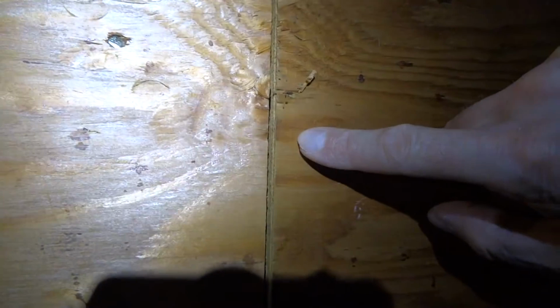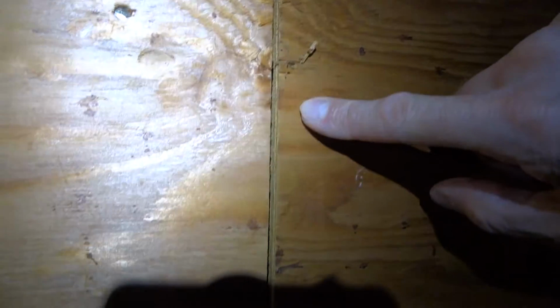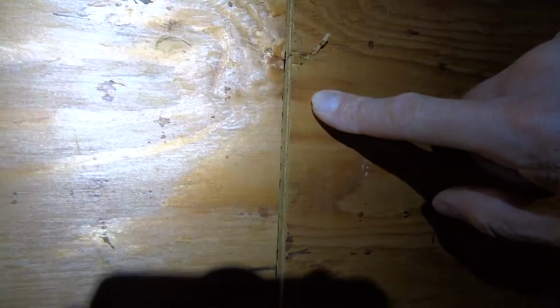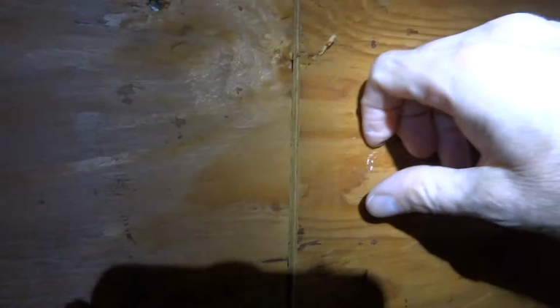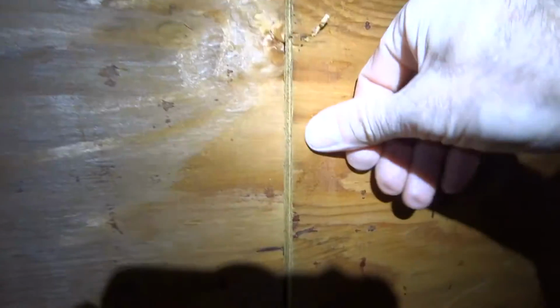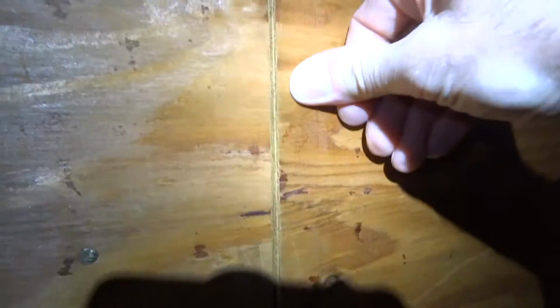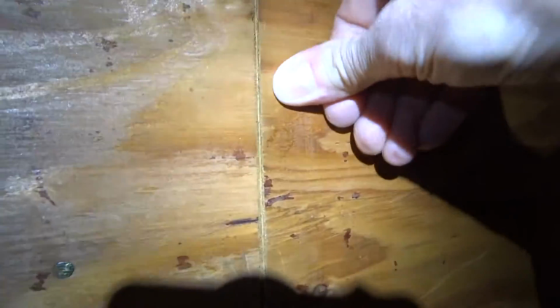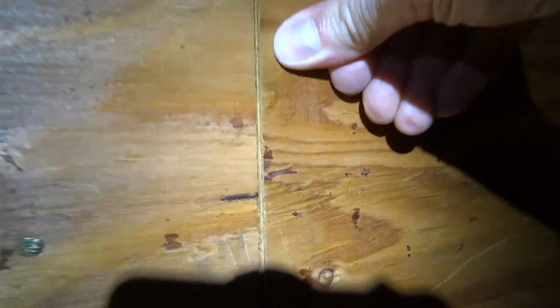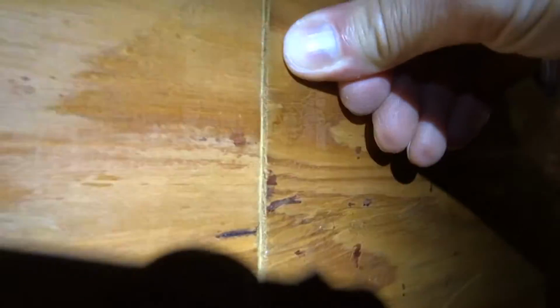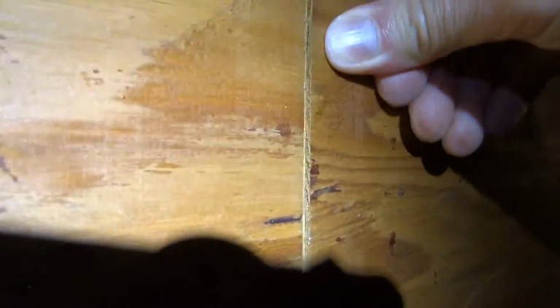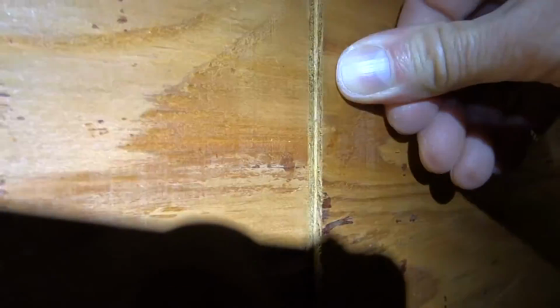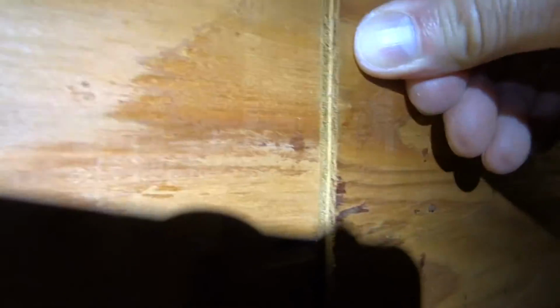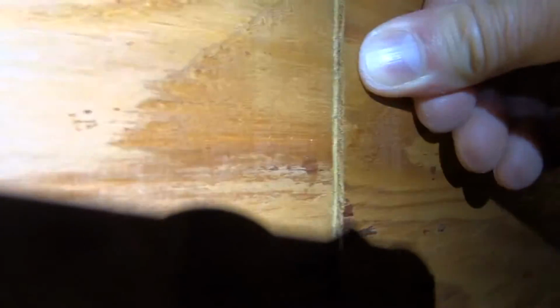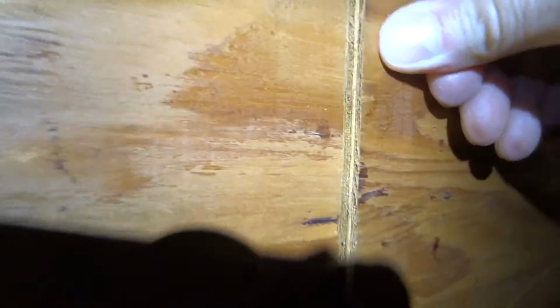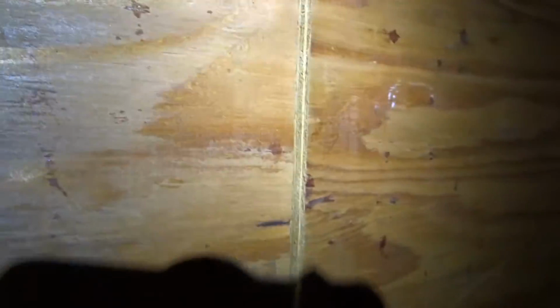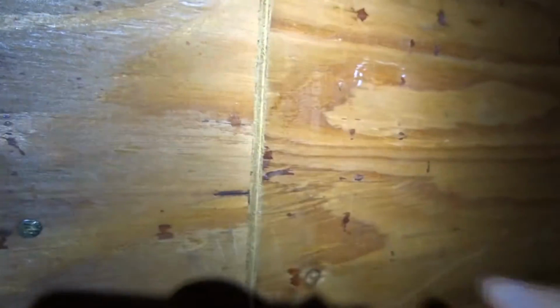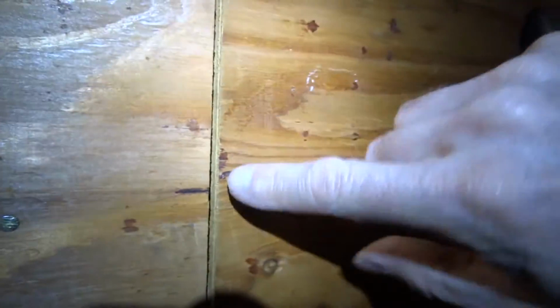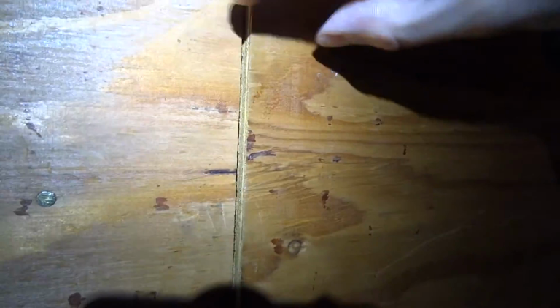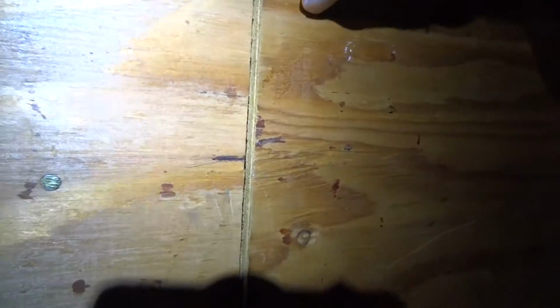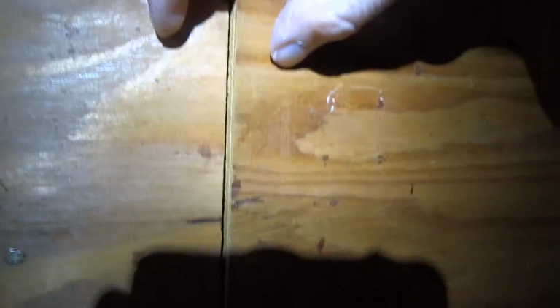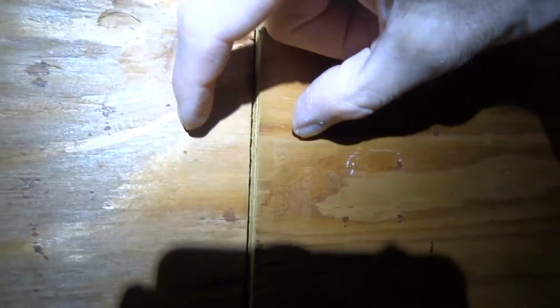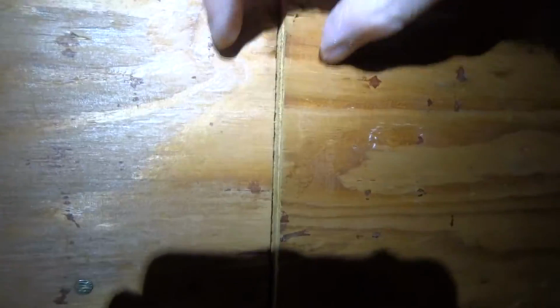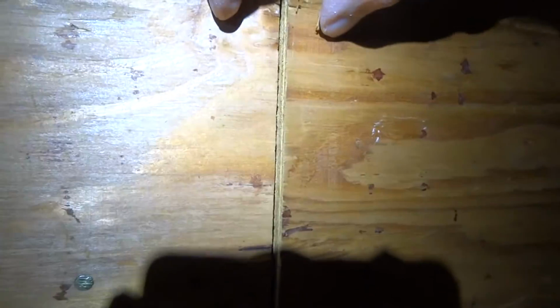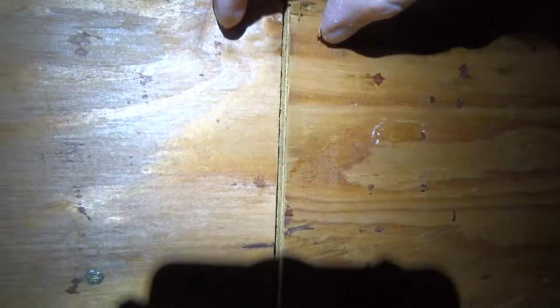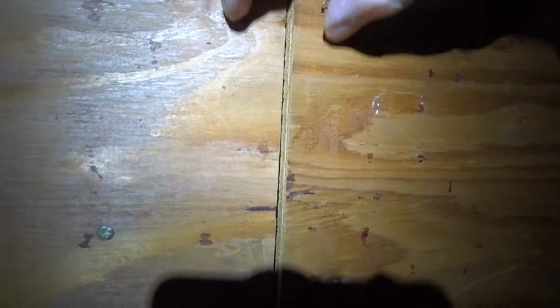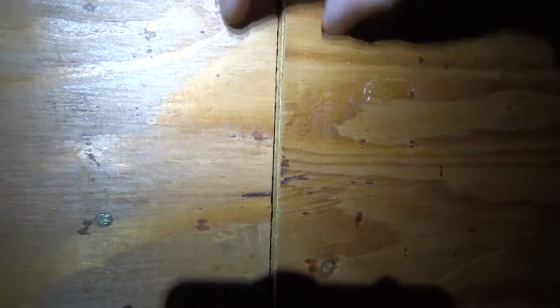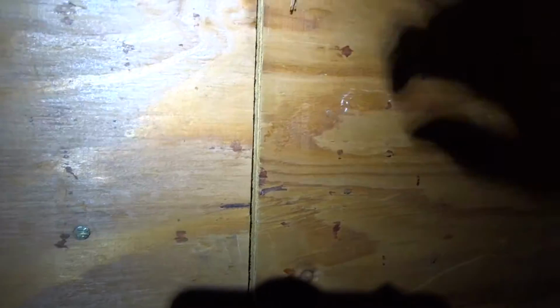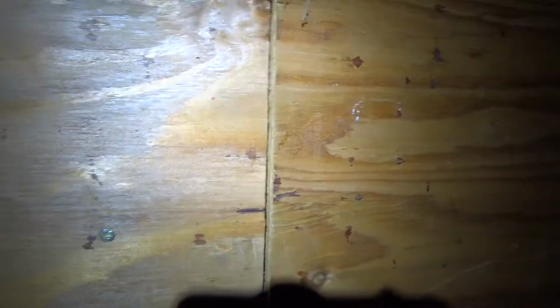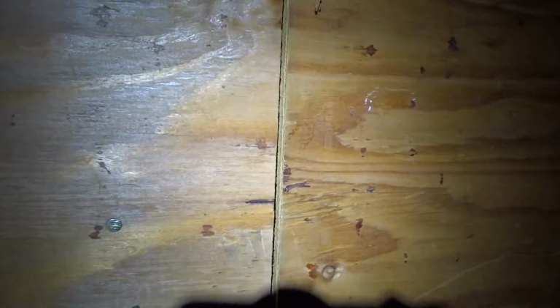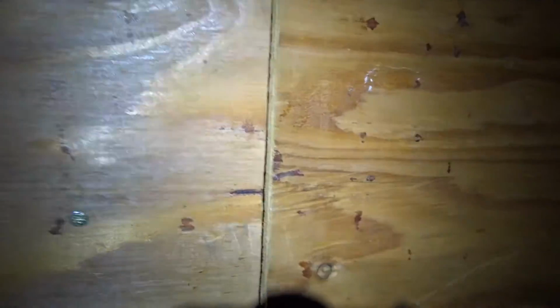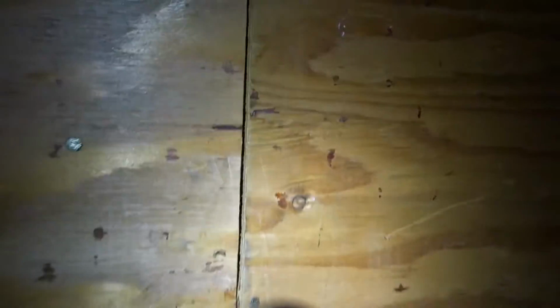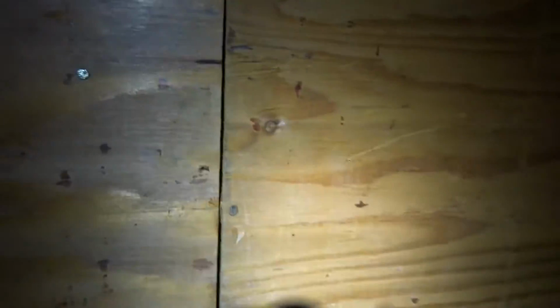Here's a gap in the plywood with no backing, so that's loose. You can move it in and out a little bit — there's no stud behind this plywood joint, so it has no way to transfer shear and that needs to be repaired somehow.